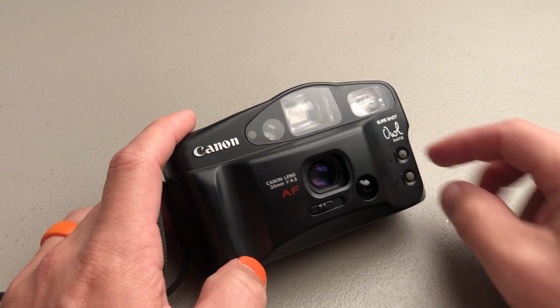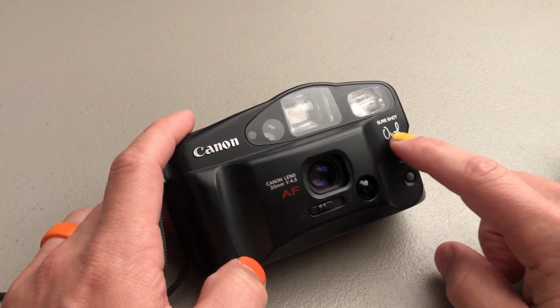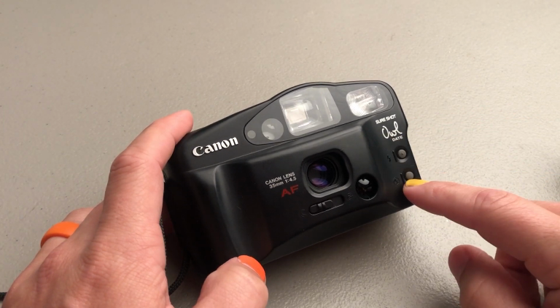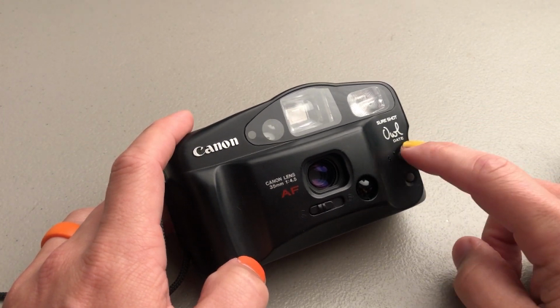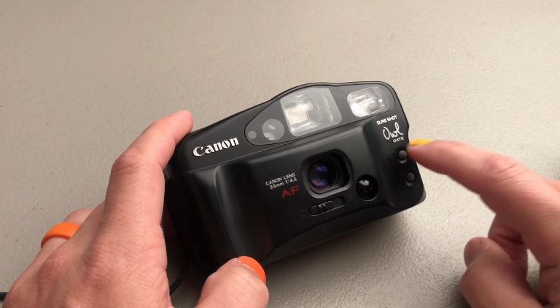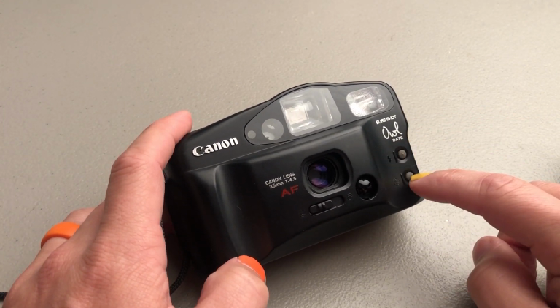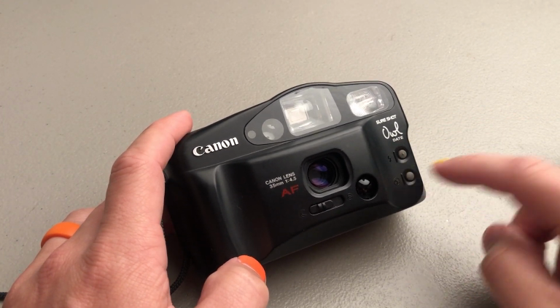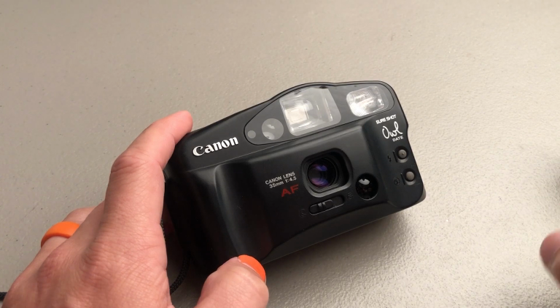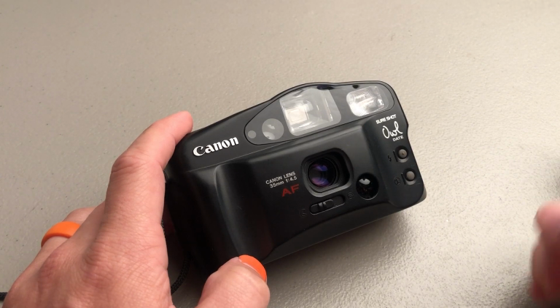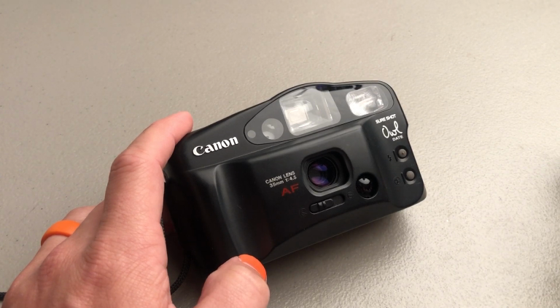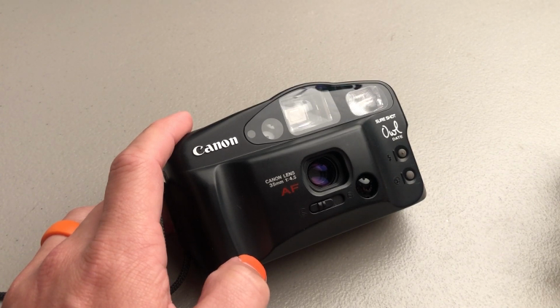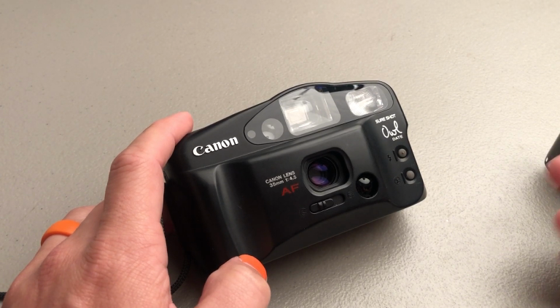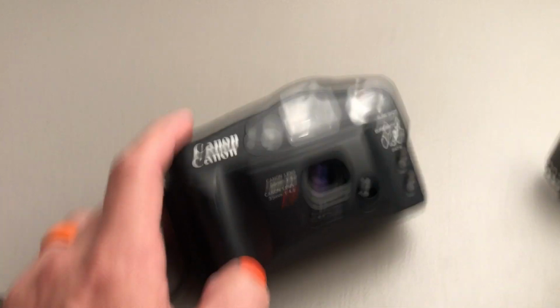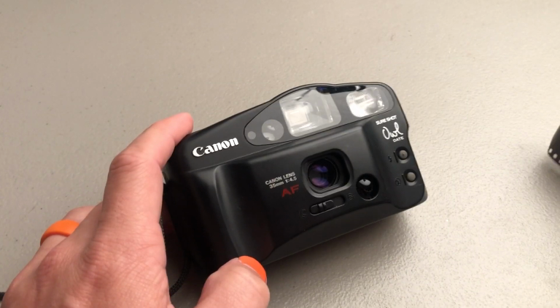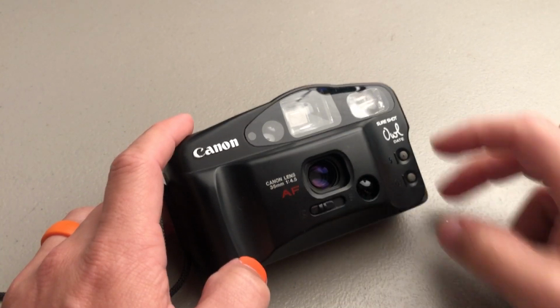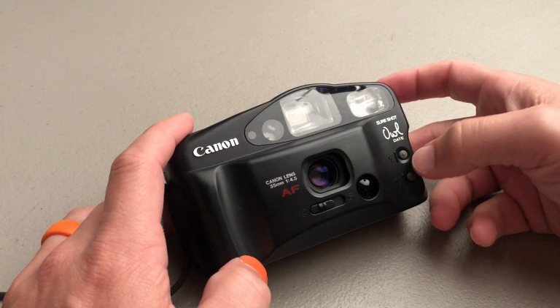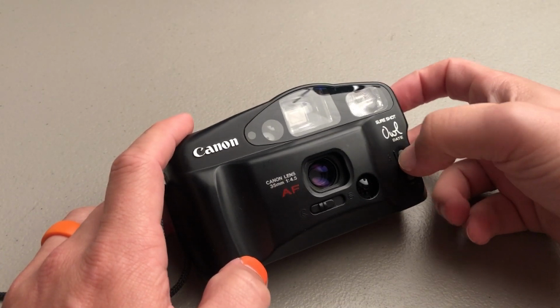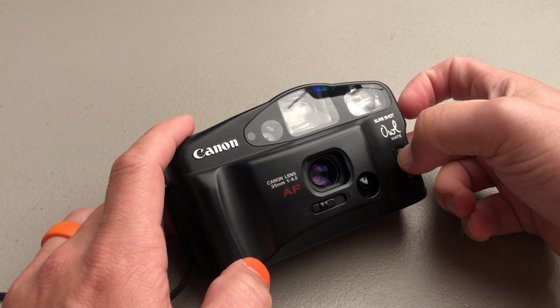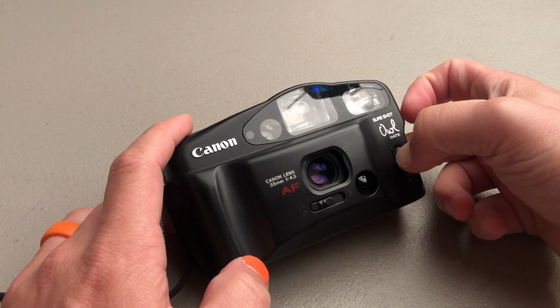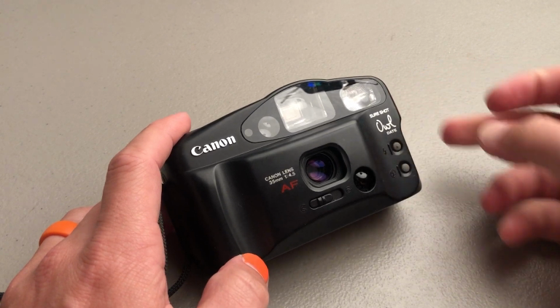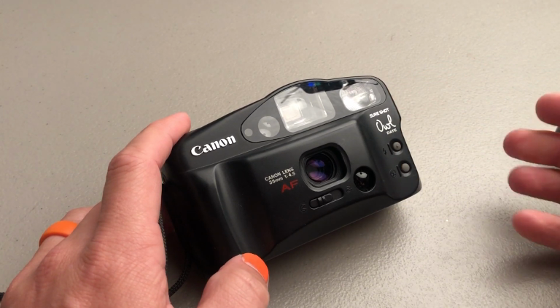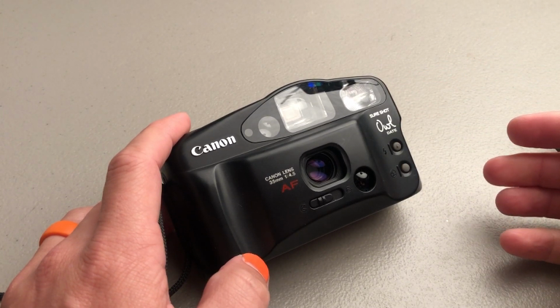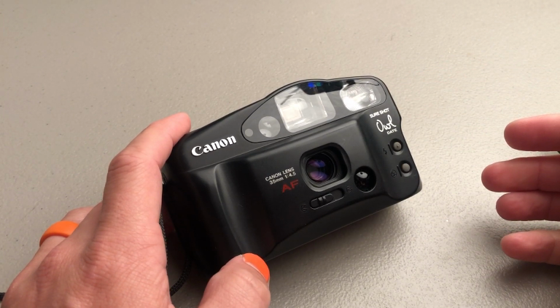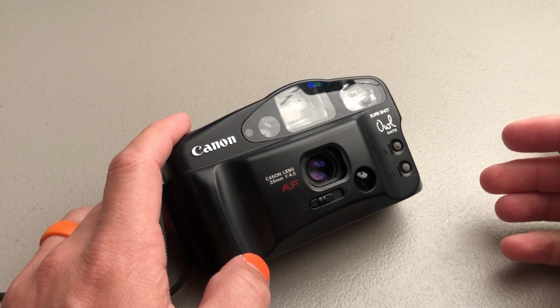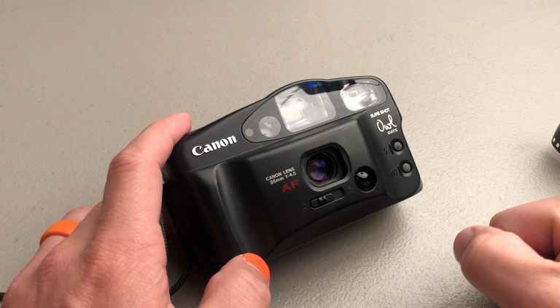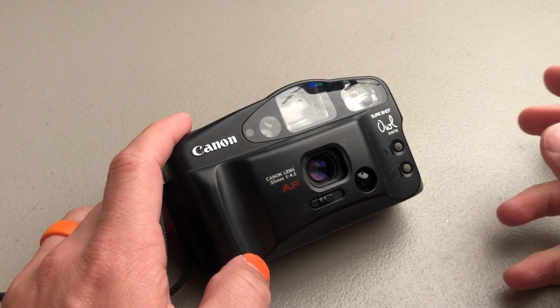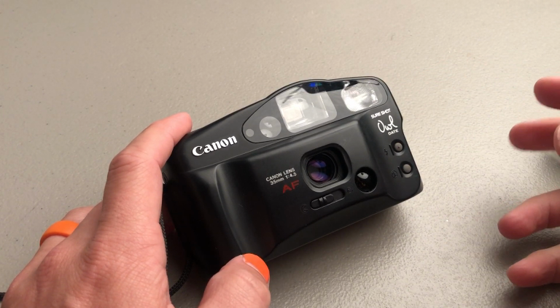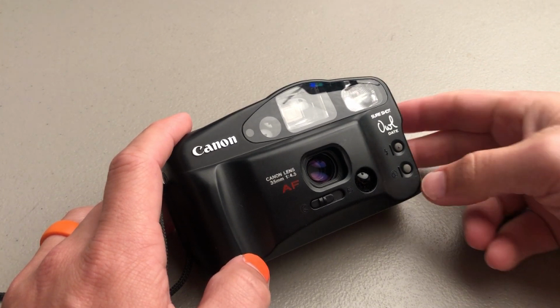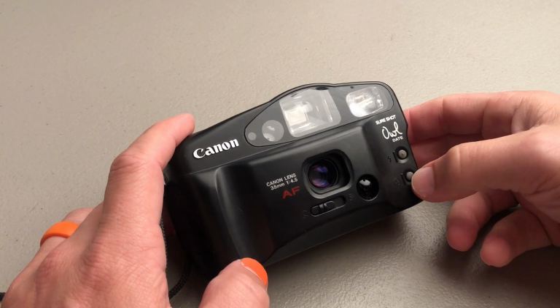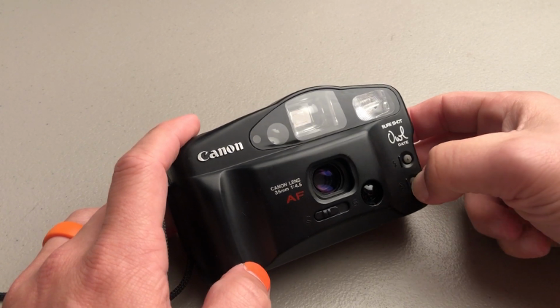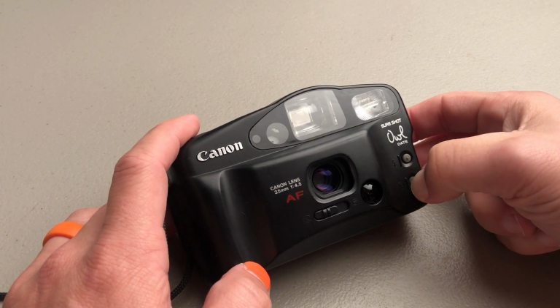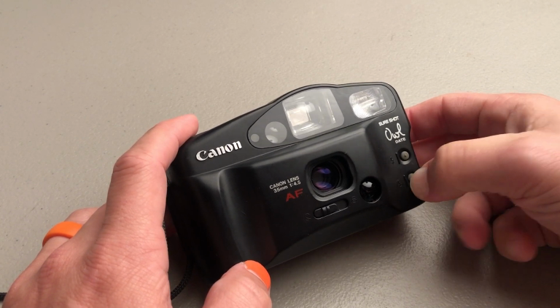But you can also control the flash by holding one of these two buttons. If you want the flash to go off even though the camera might not think it needs to, just hold this button while you shoot. And if you don't want the flash to go off even though the camera thinks it's too dark, just hold this bottom button and the flash won't go off.